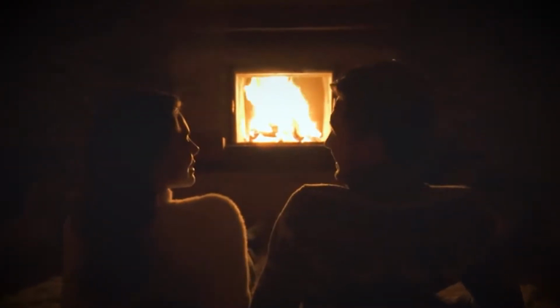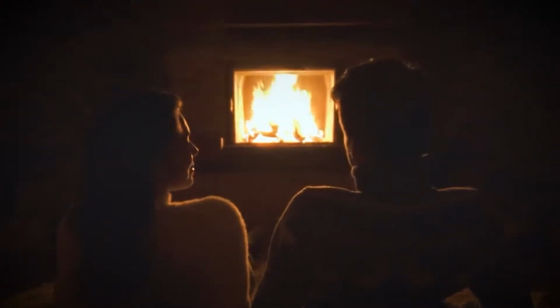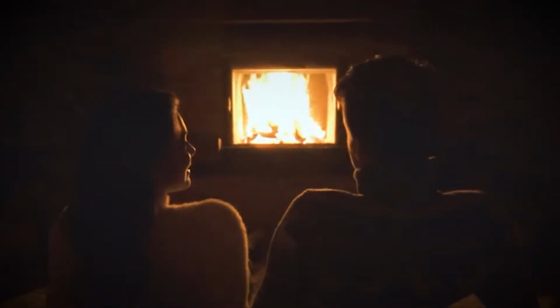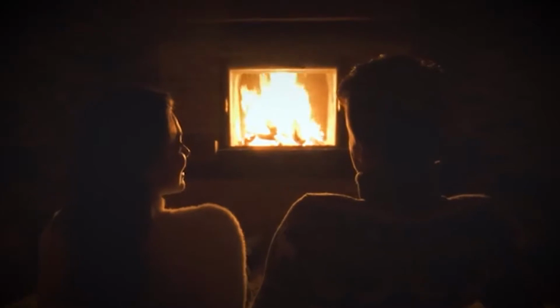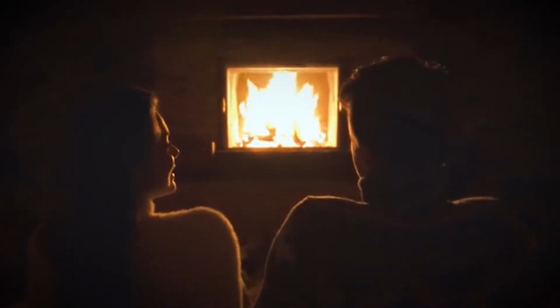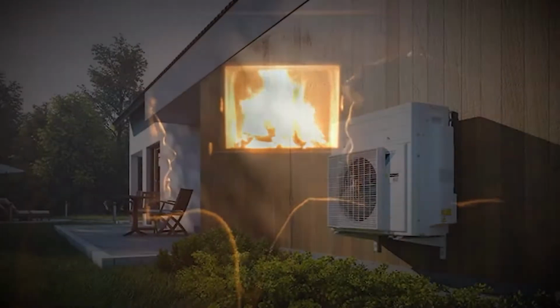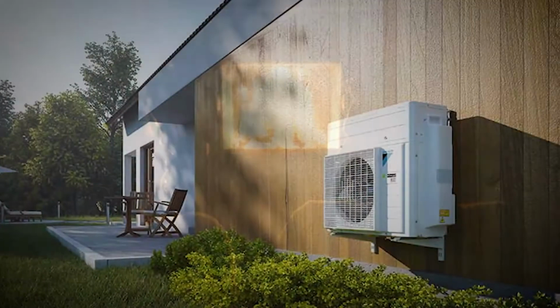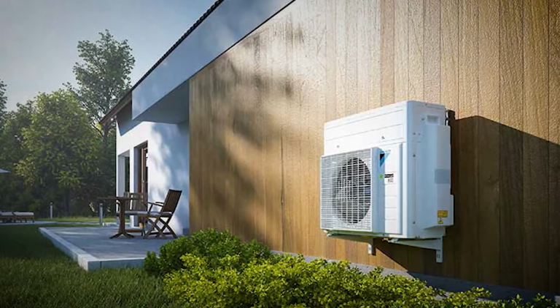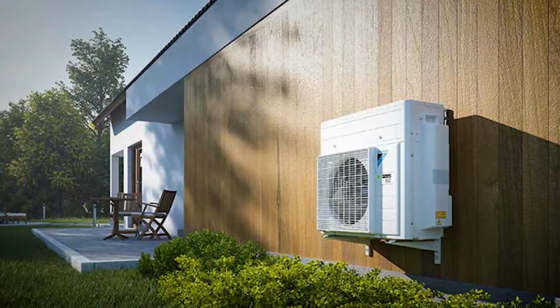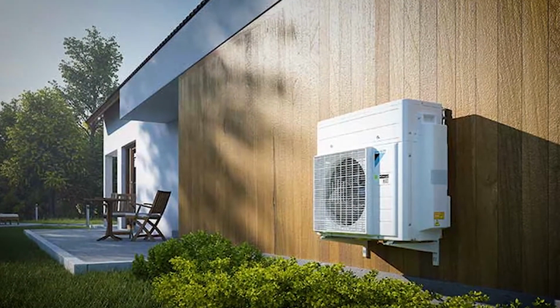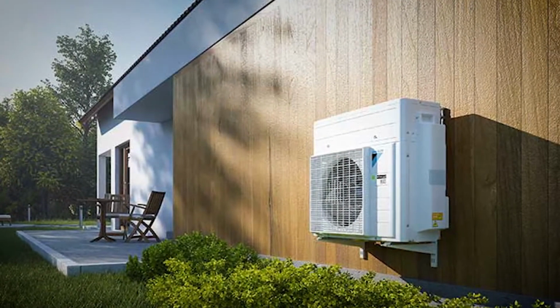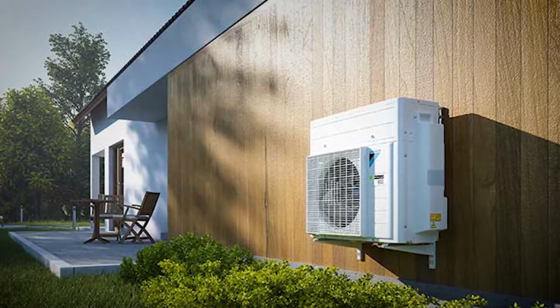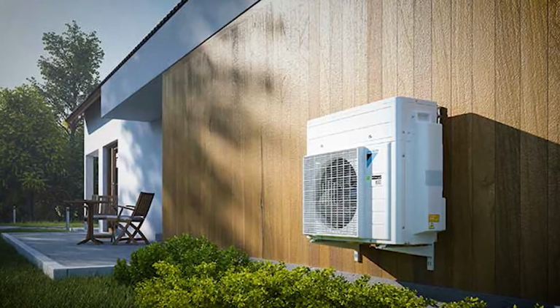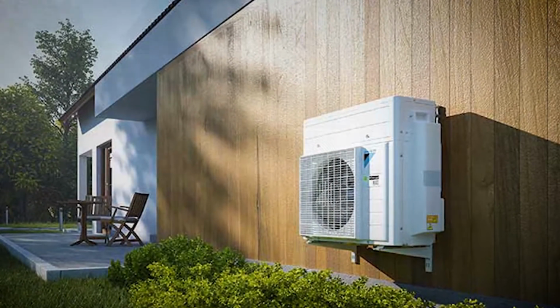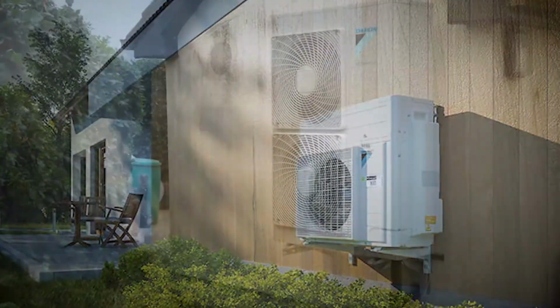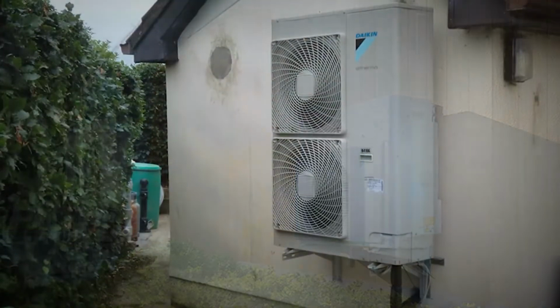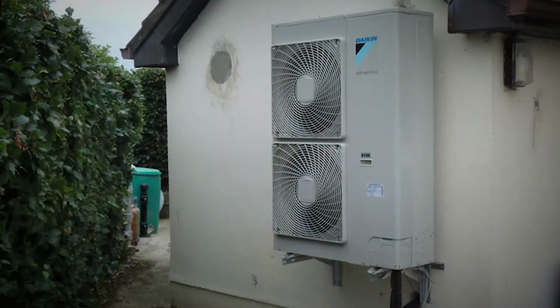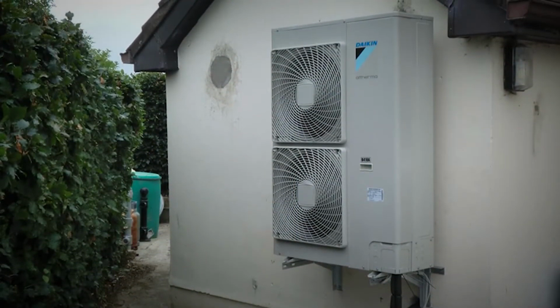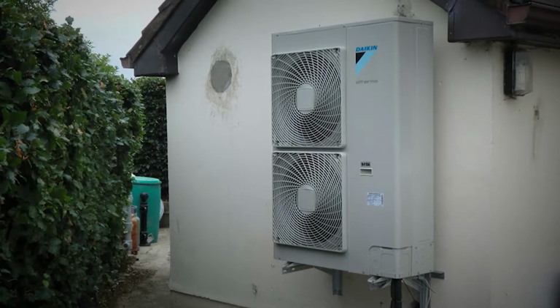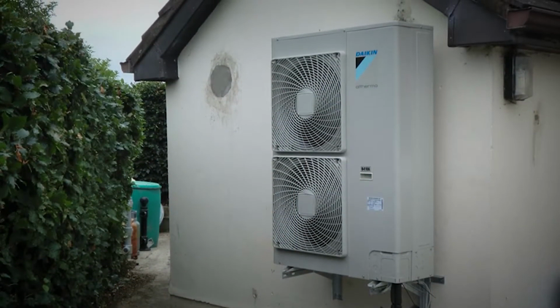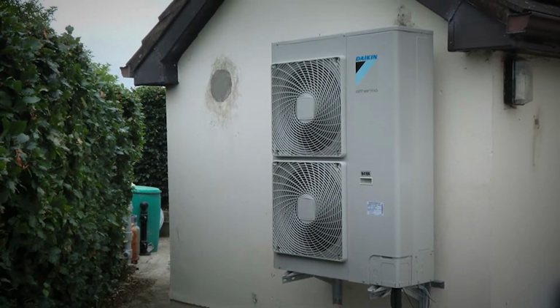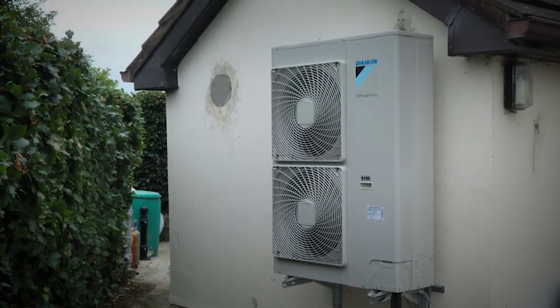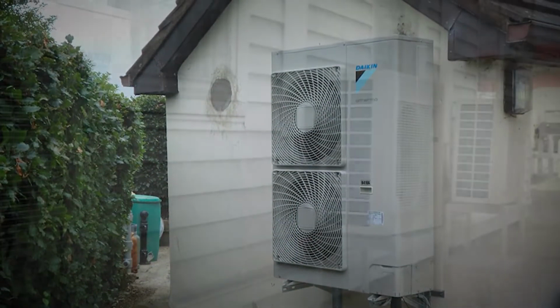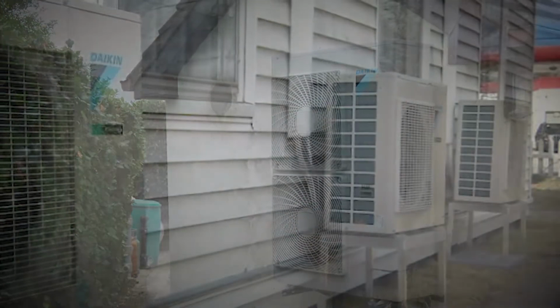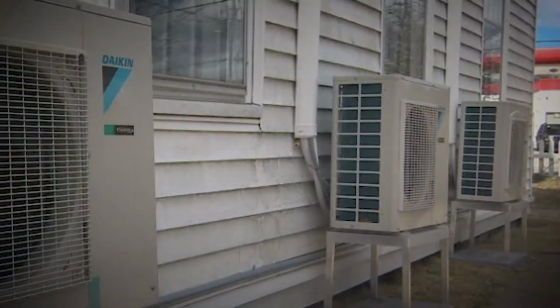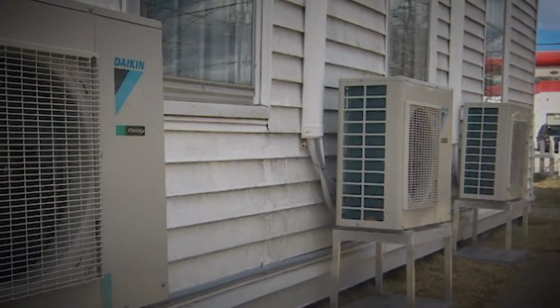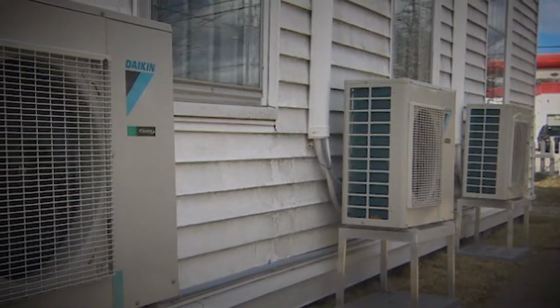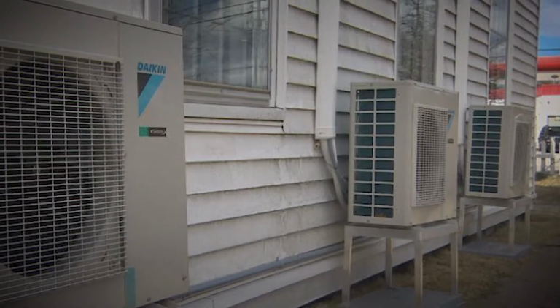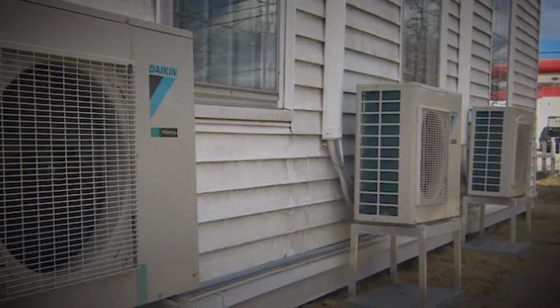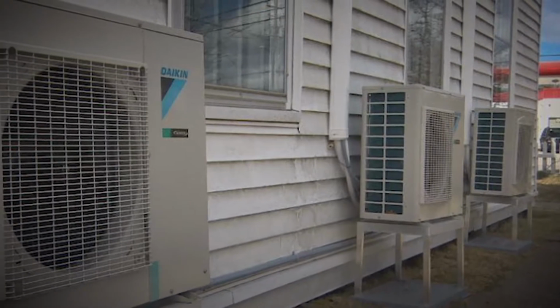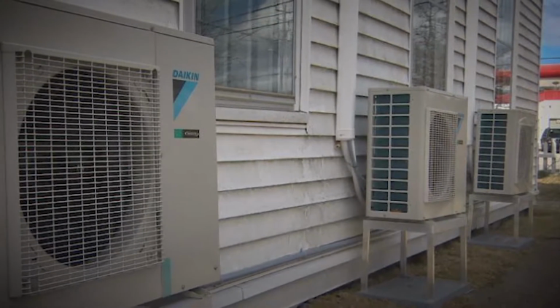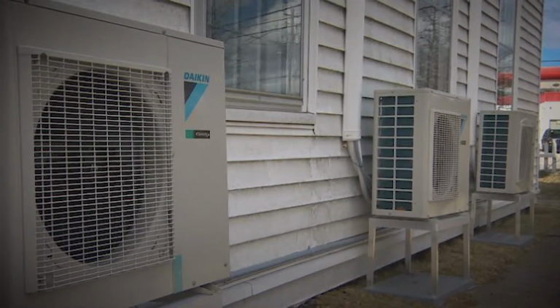This is where a heat pump enters the picture, as it regulates the amount of heat efficiently. Daikin heat pumps are the best heat pumps on the market as they are very energy efficient. There are a number of options on the market which makes it difficult to choose the best one.